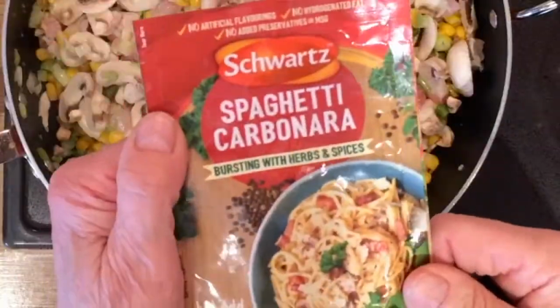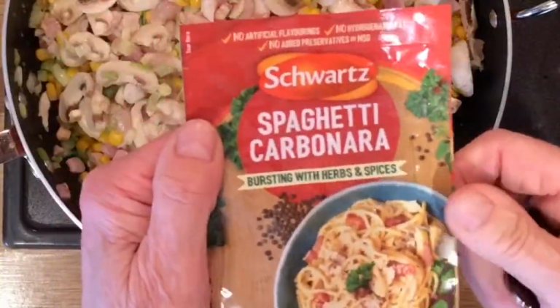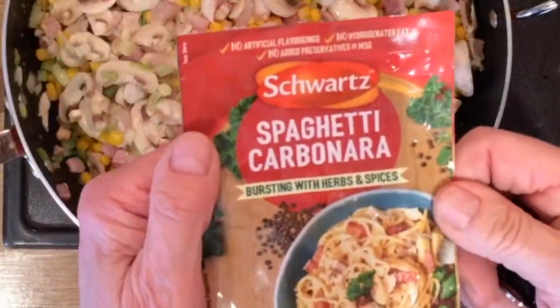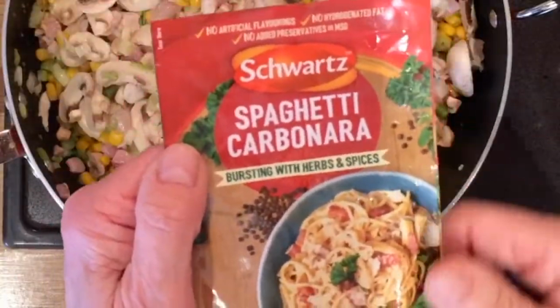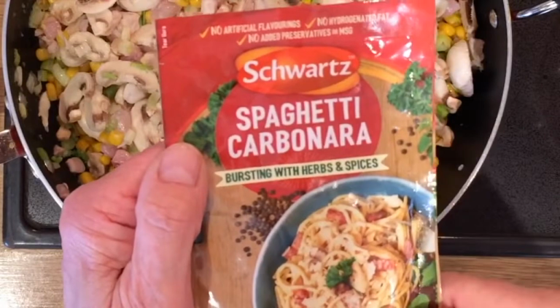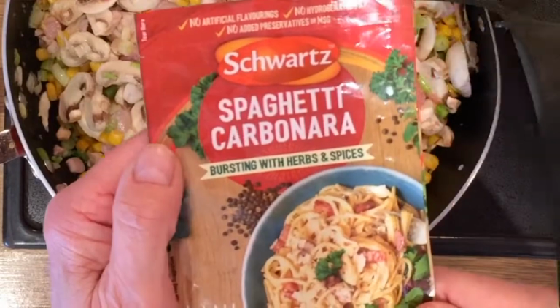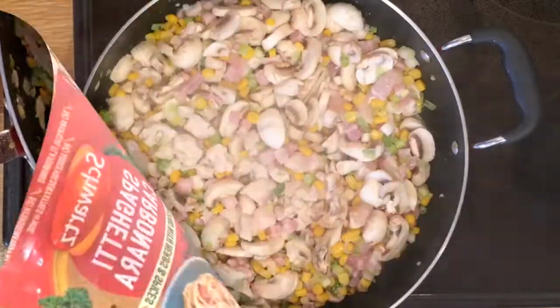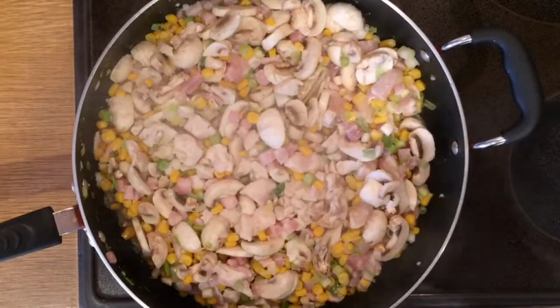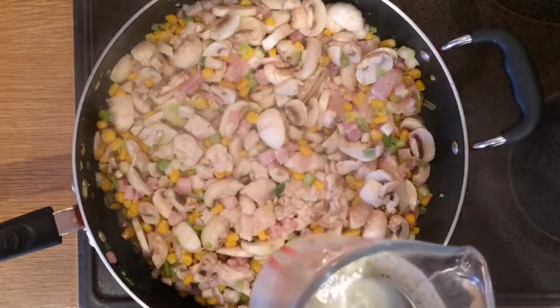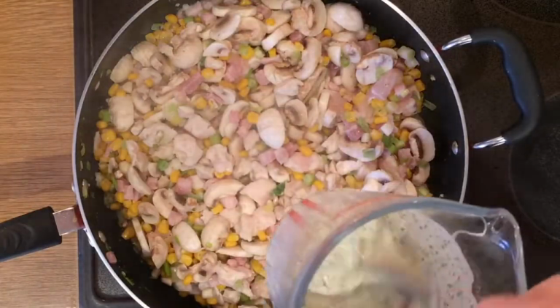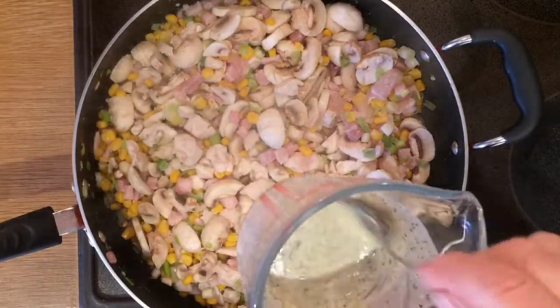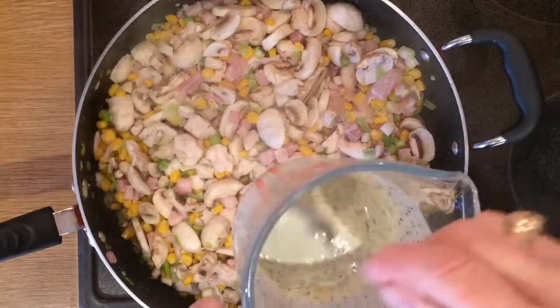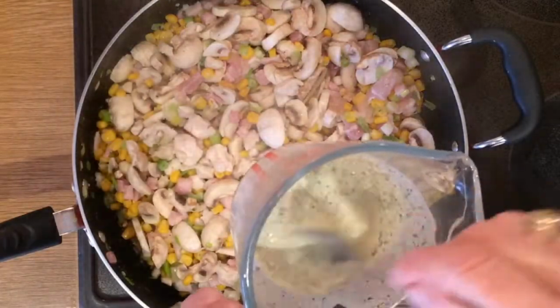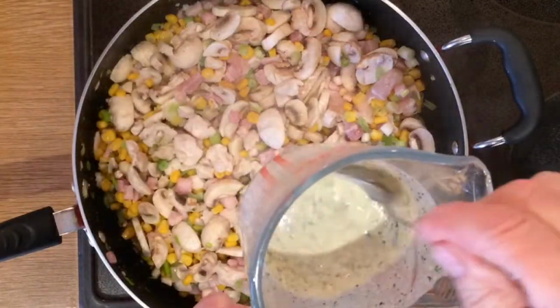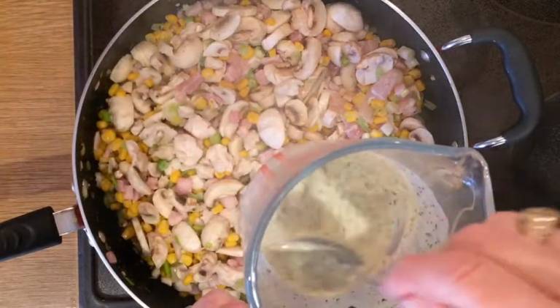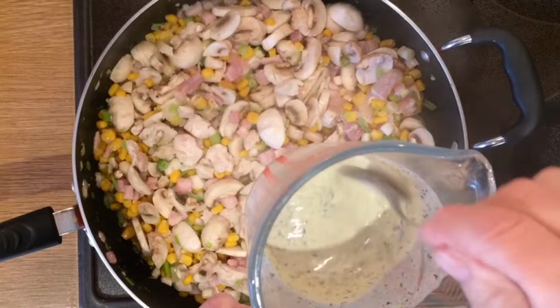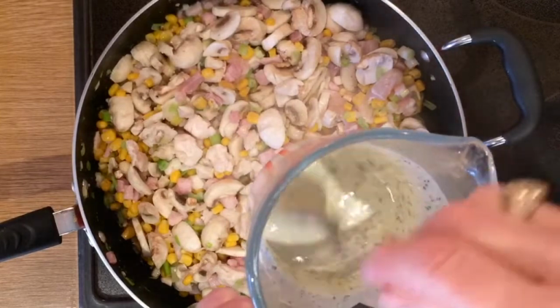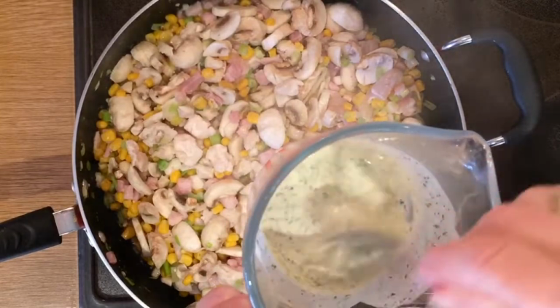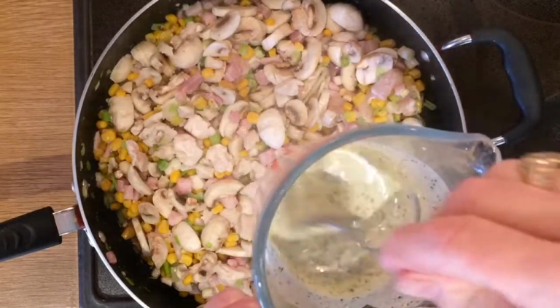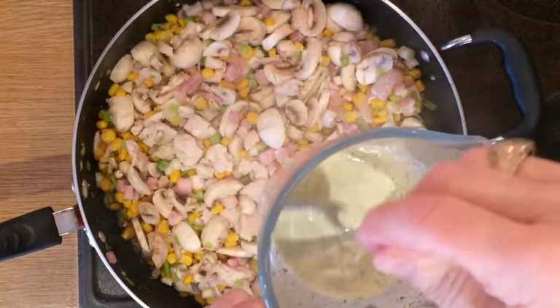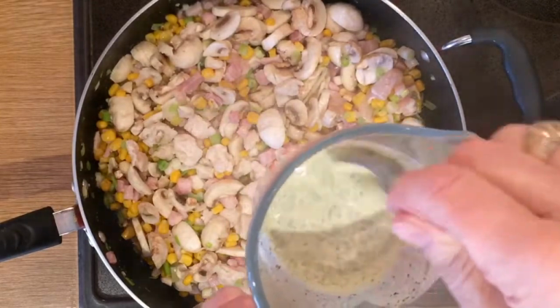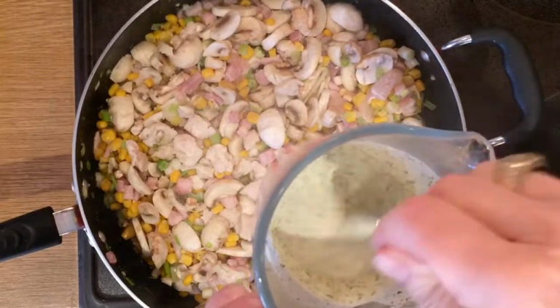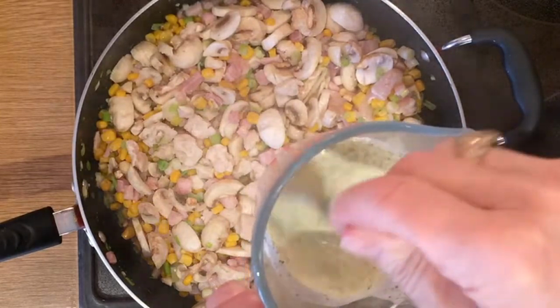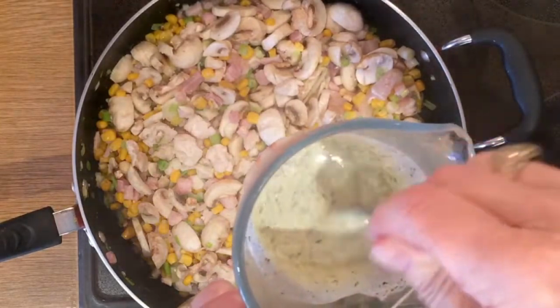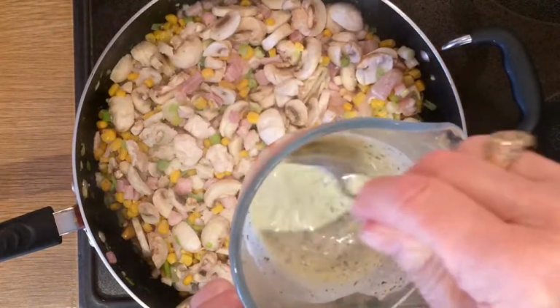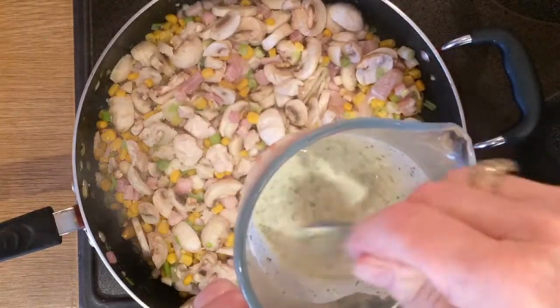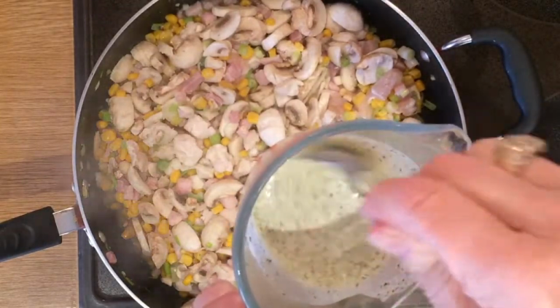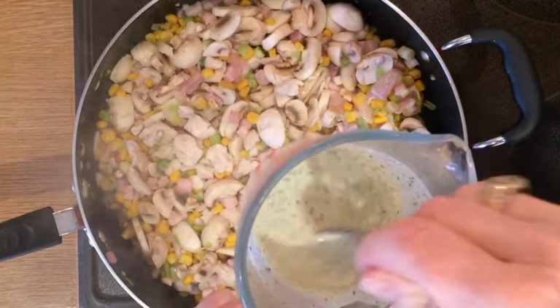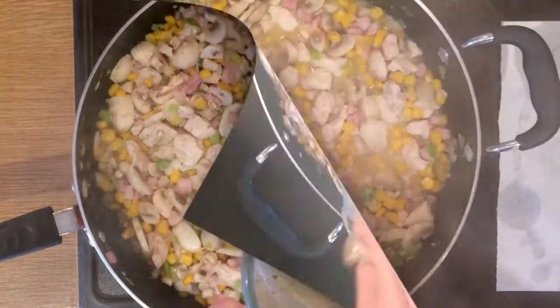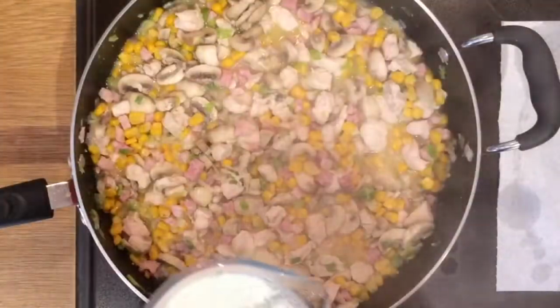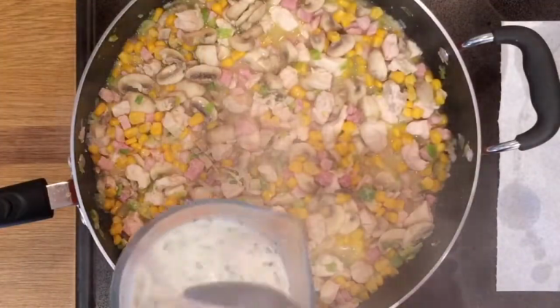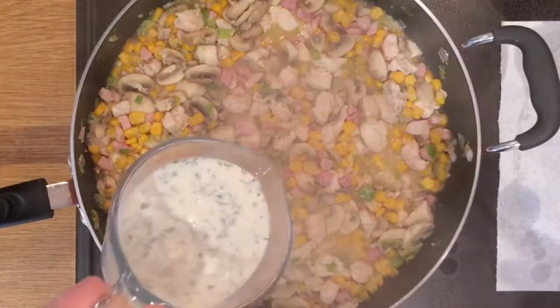Next, pour a small amount of milk into the bottom of a jug, pour the contents of the packet in, and make up a nice paste before you add the remainder of the milk. Pour it into the pan.